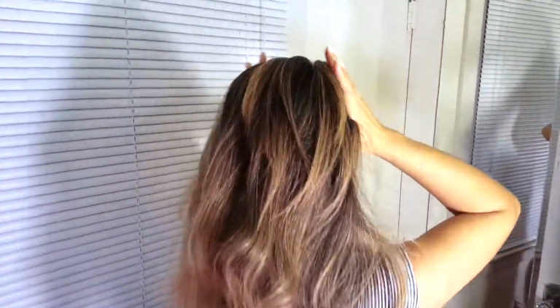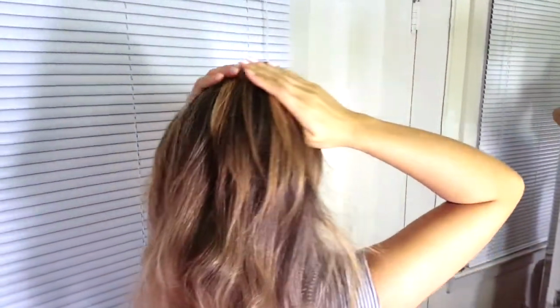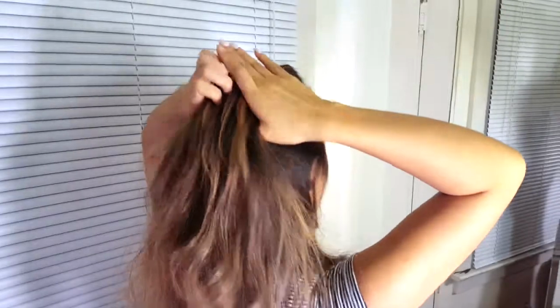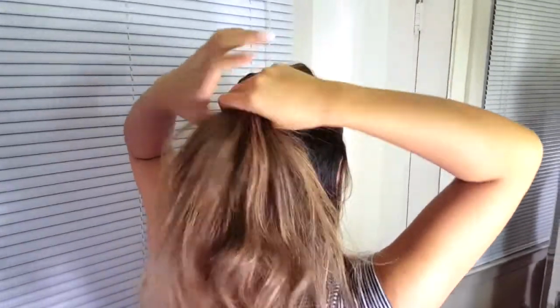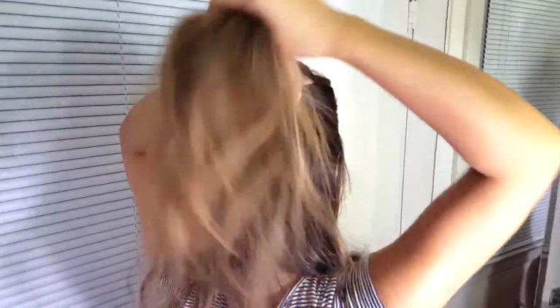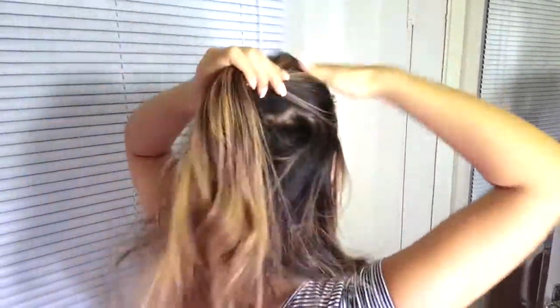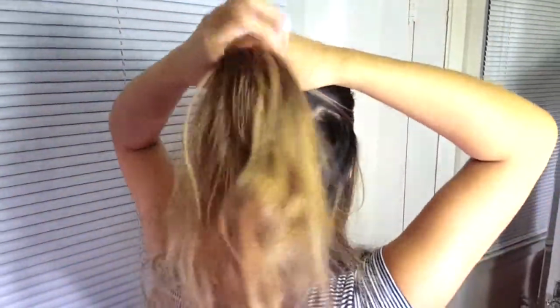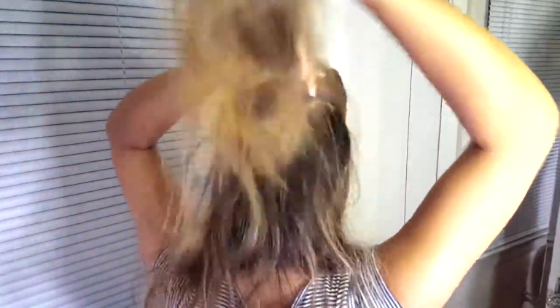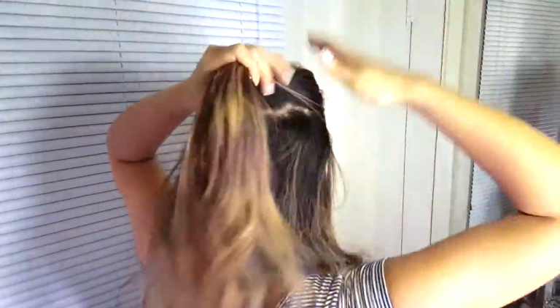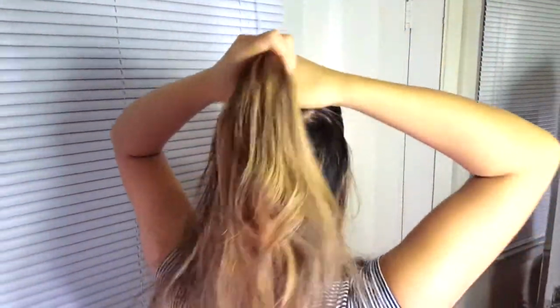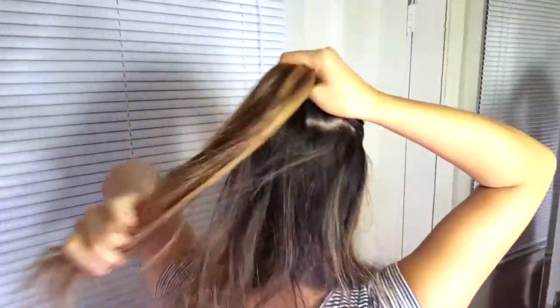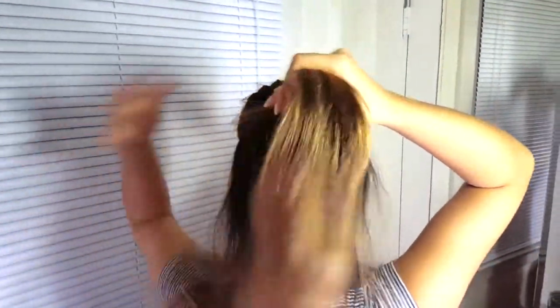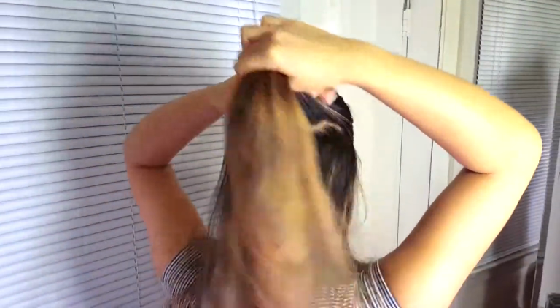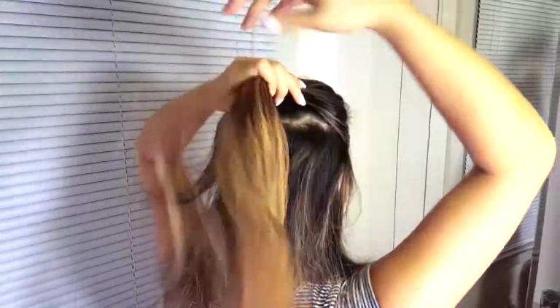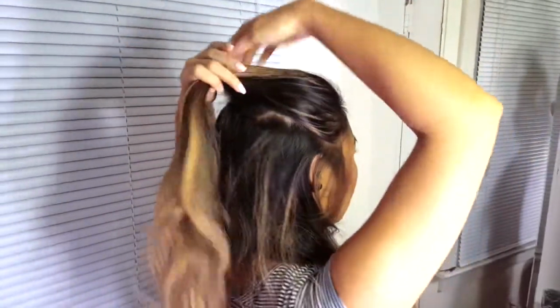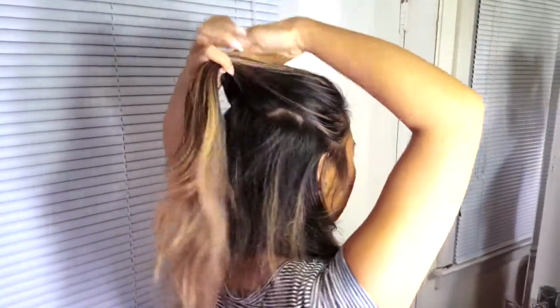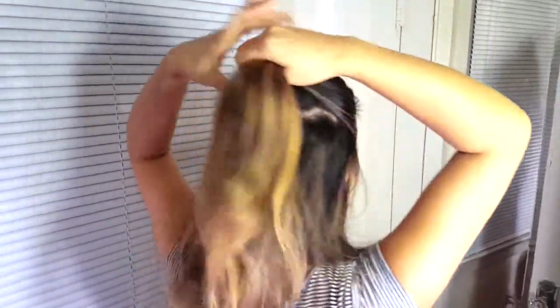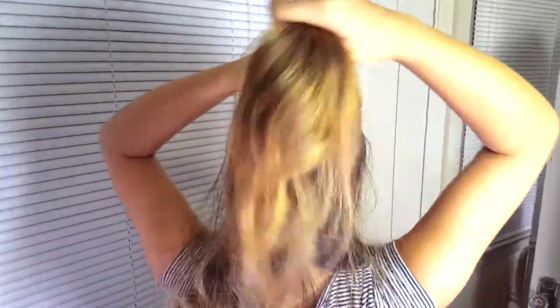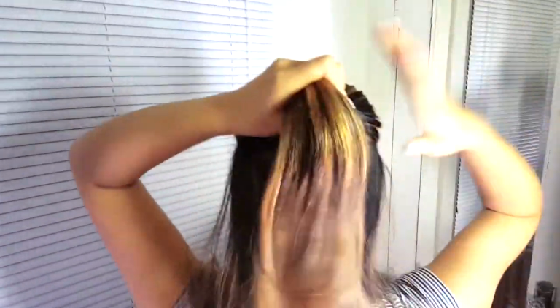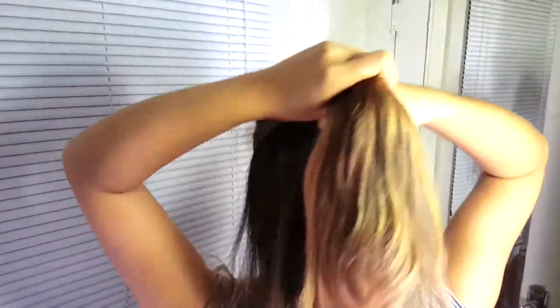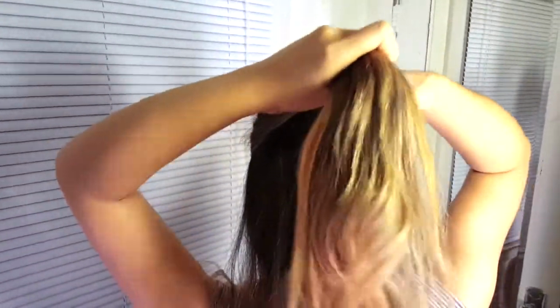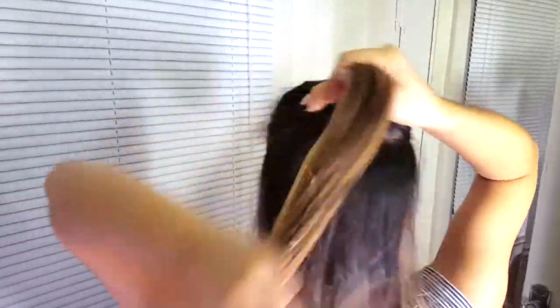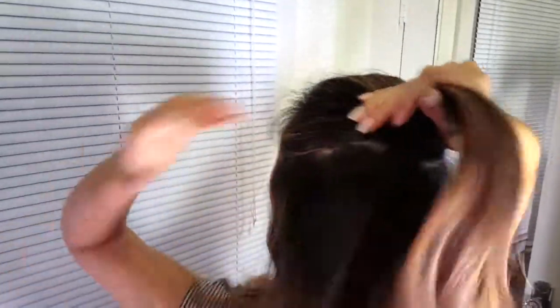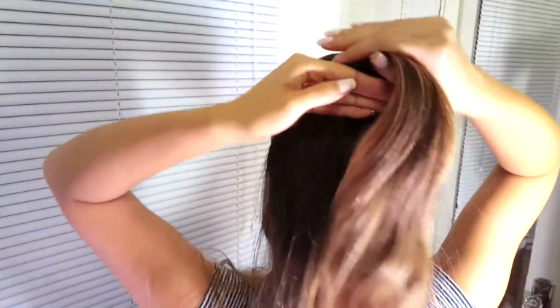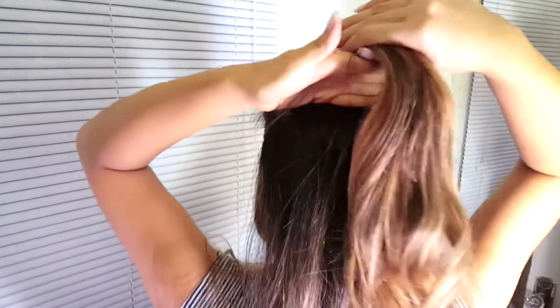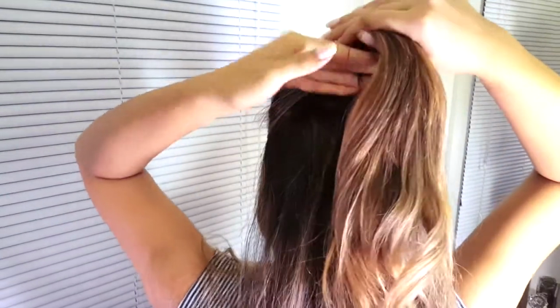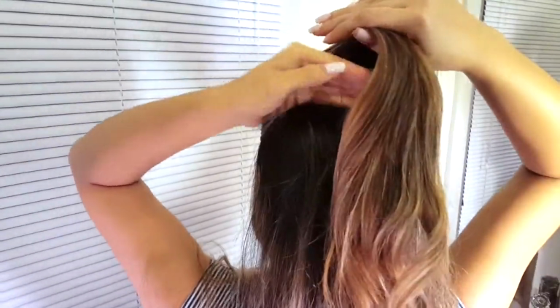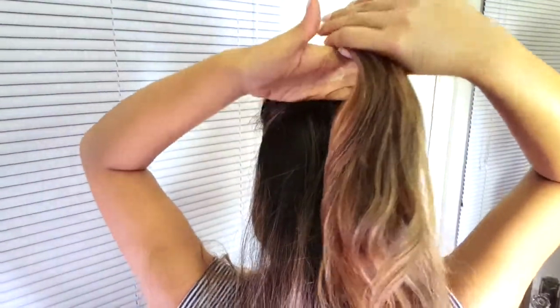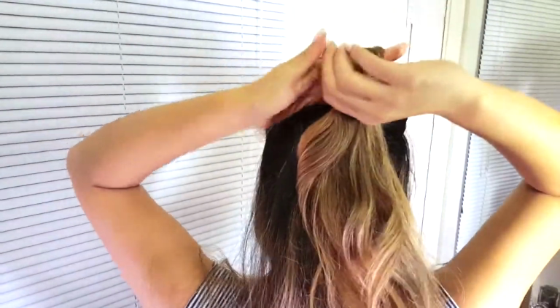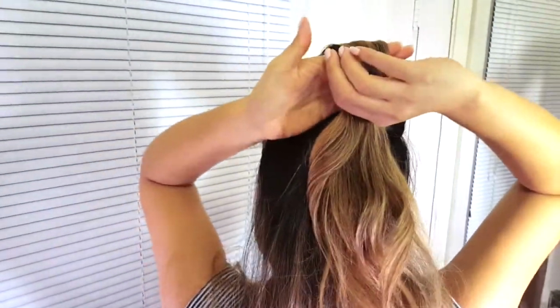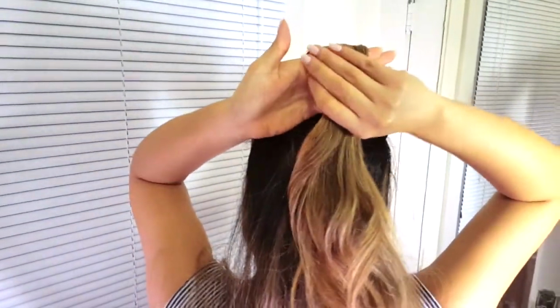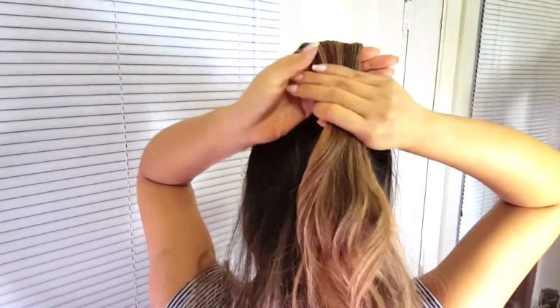Start by sectioning your hair like so. Next, hold the hair you just parted with your right hand. Now using your left hand, sweep under with your palm faced away from your head.